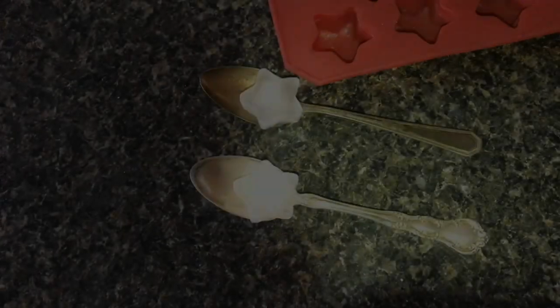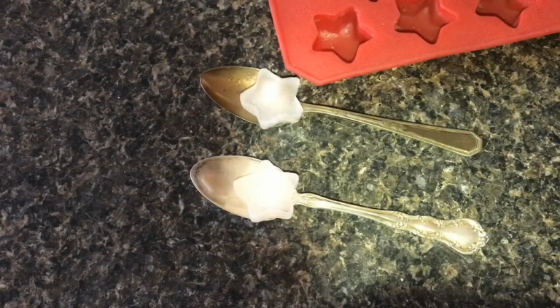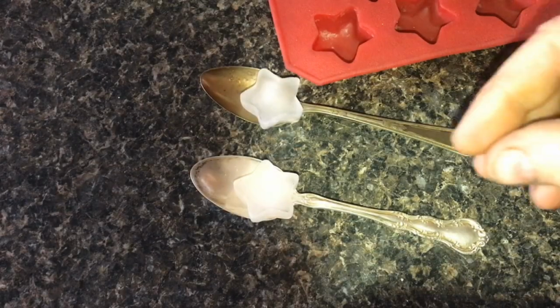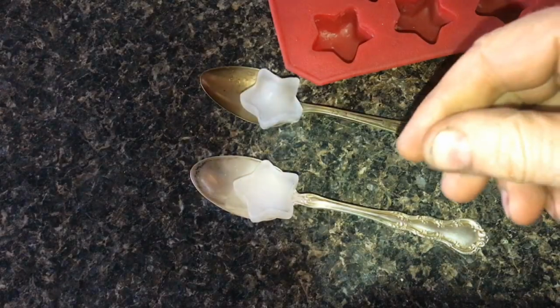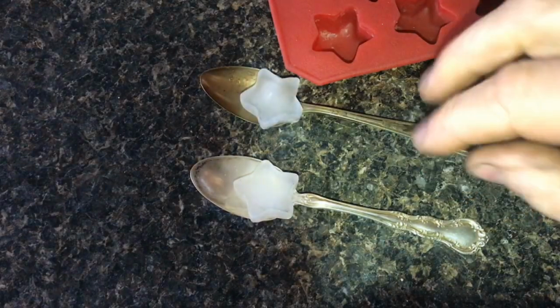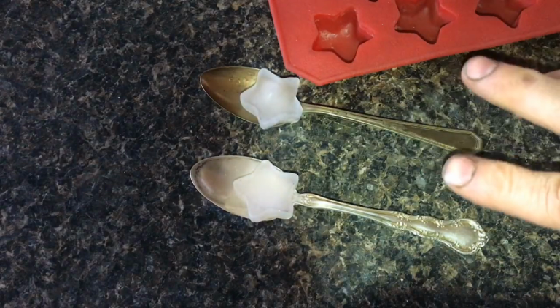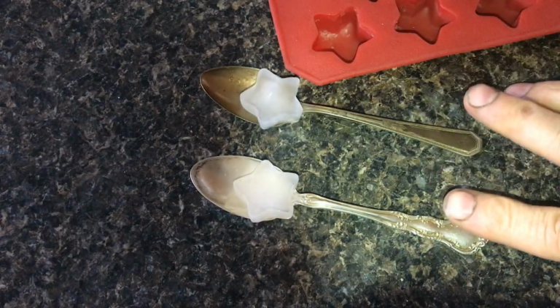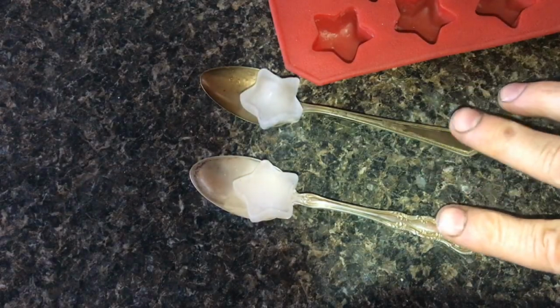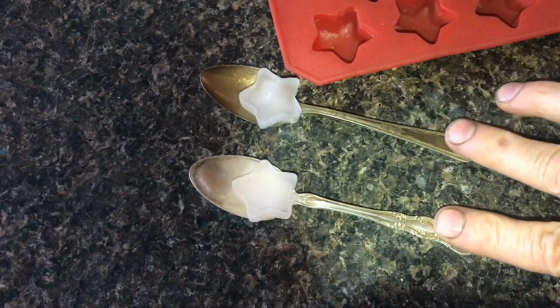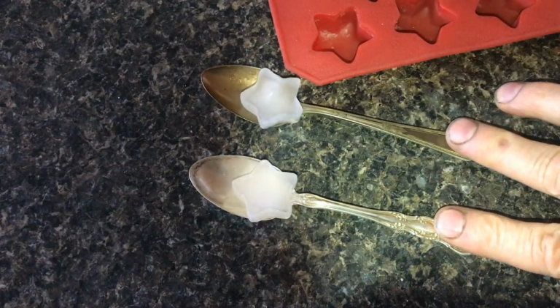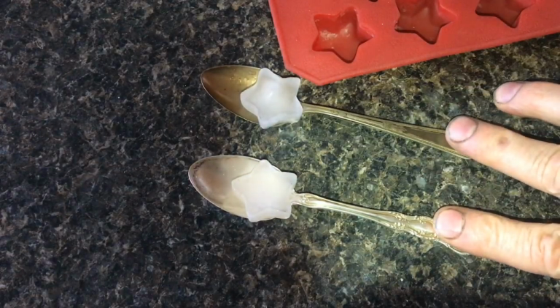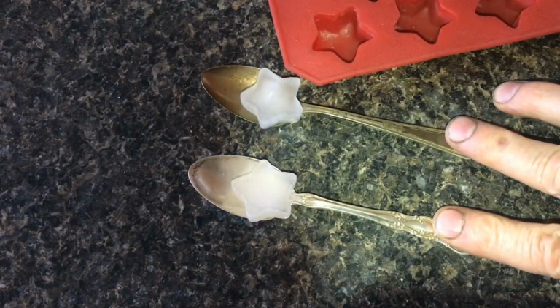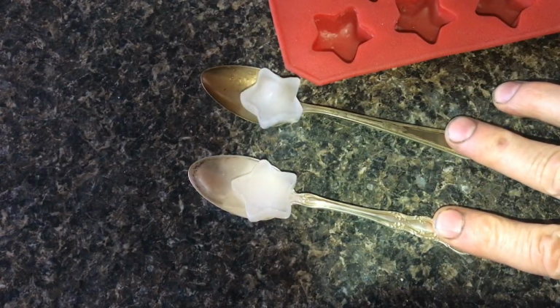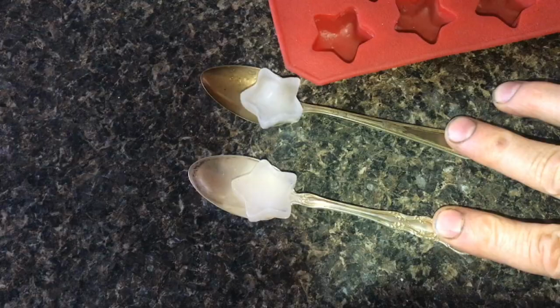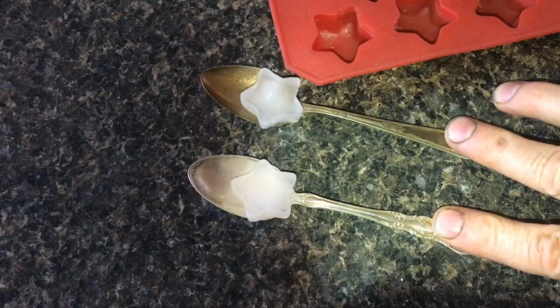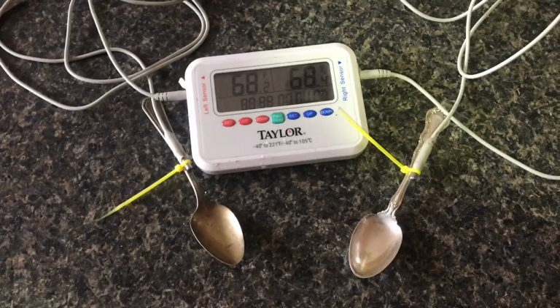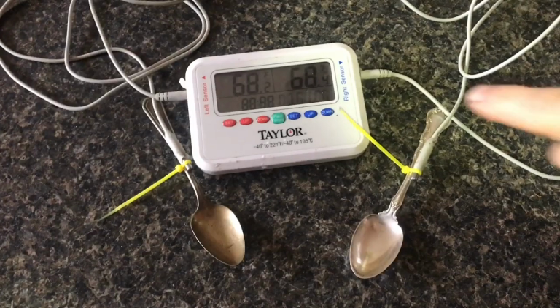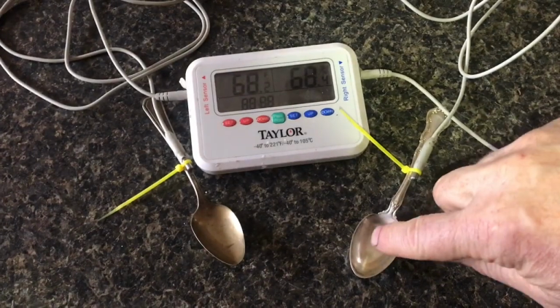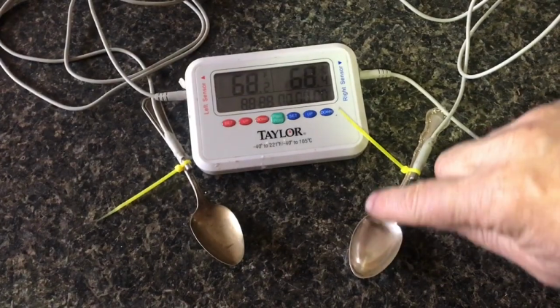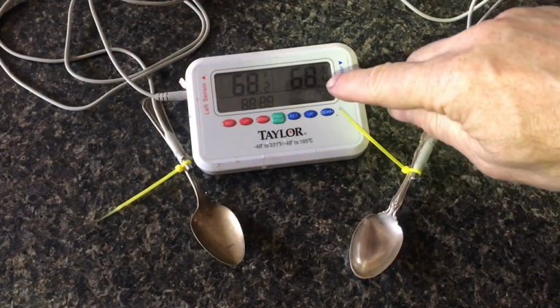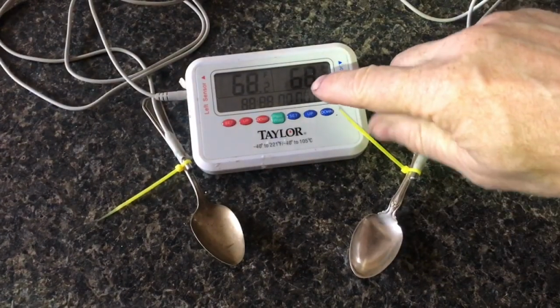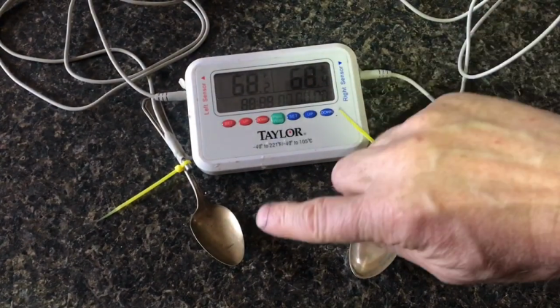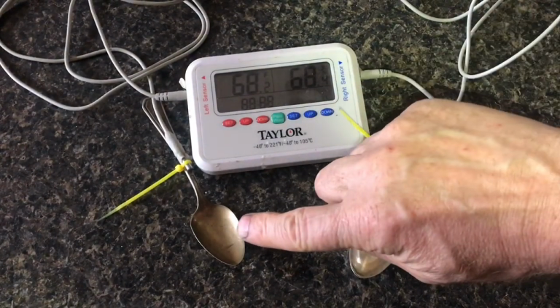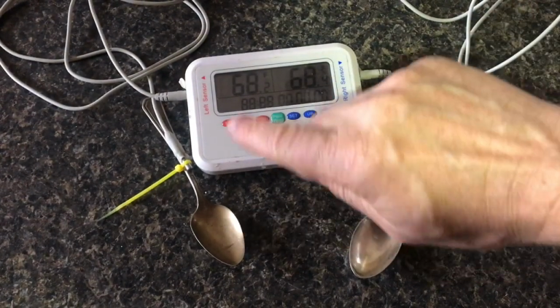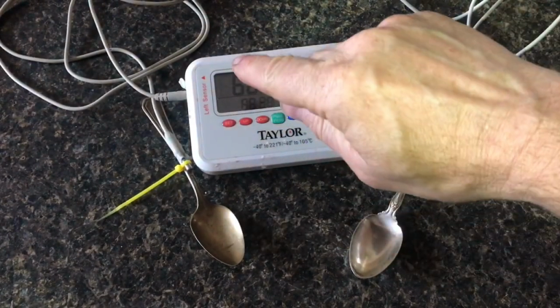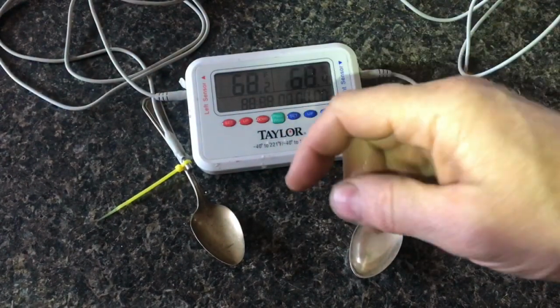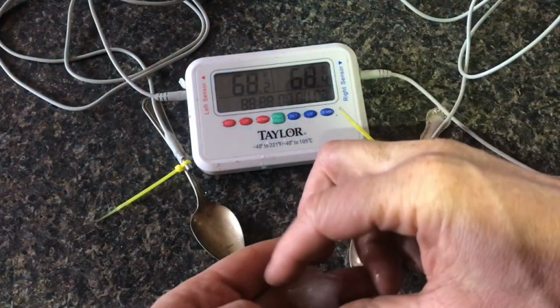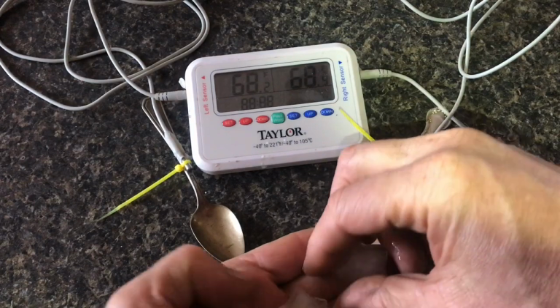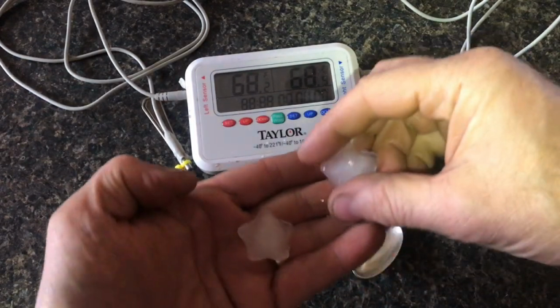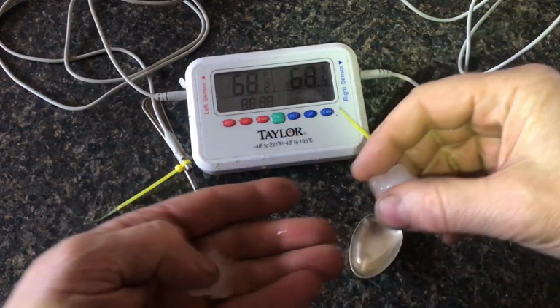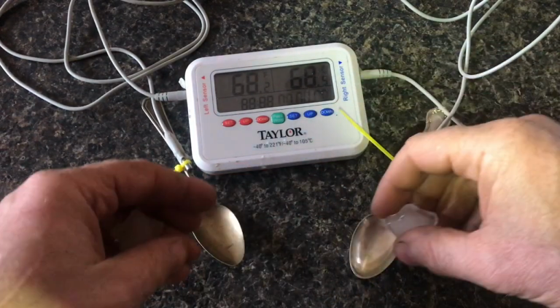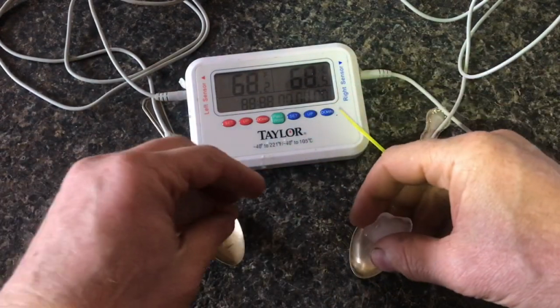Everybody talks about the heat transfer test between real silver and fake silver. I think I feel a difference, but I want to verify that I'm actually feeling the difference.